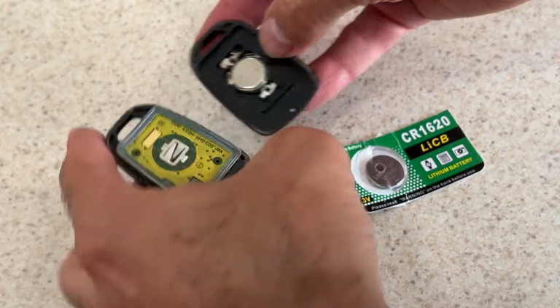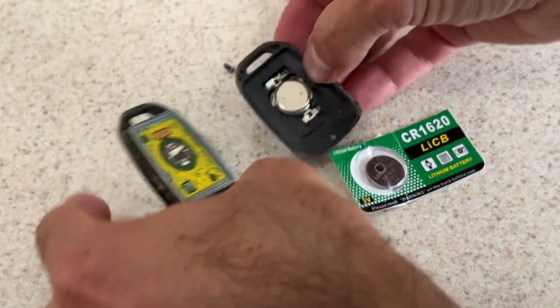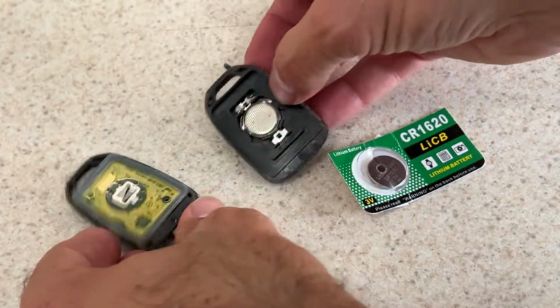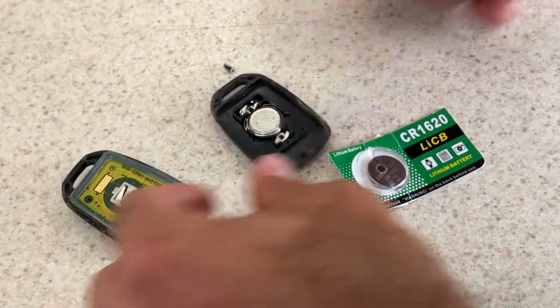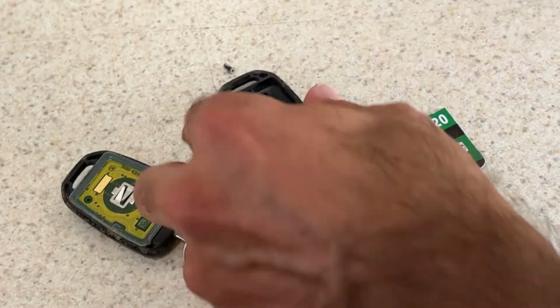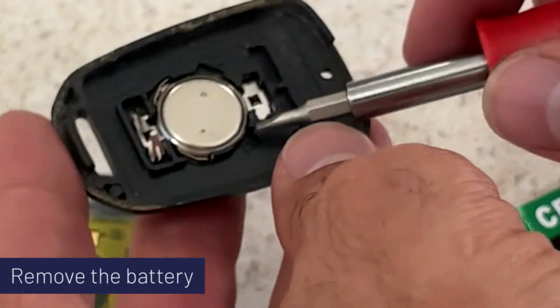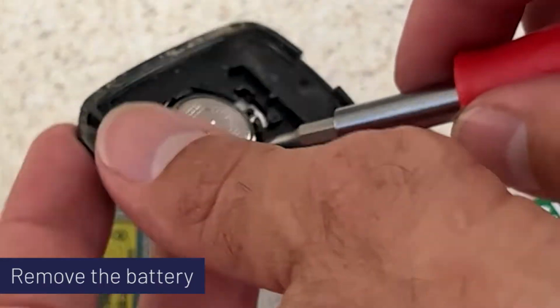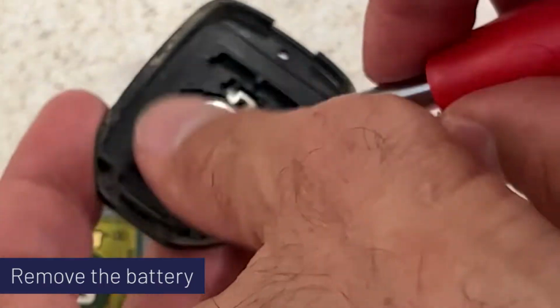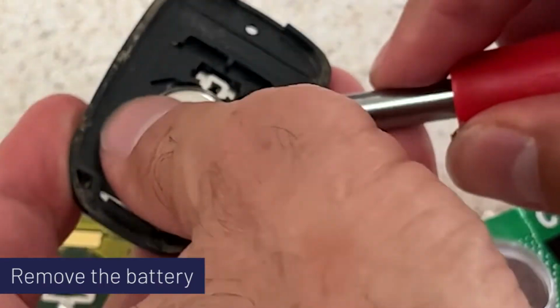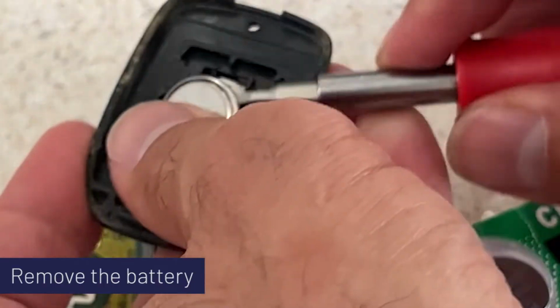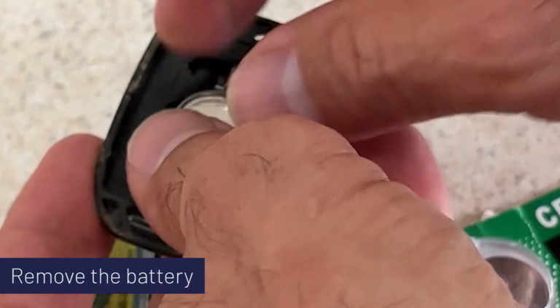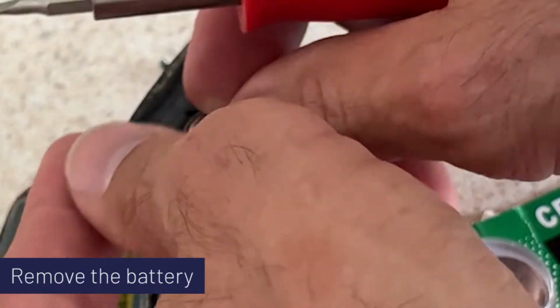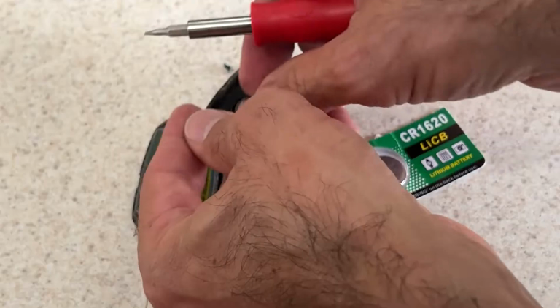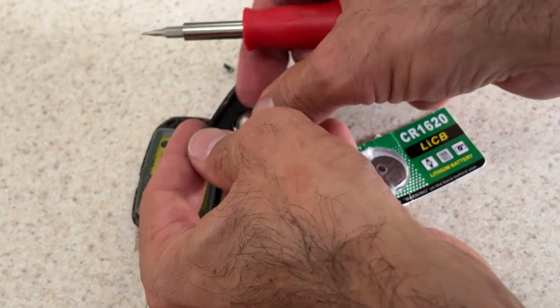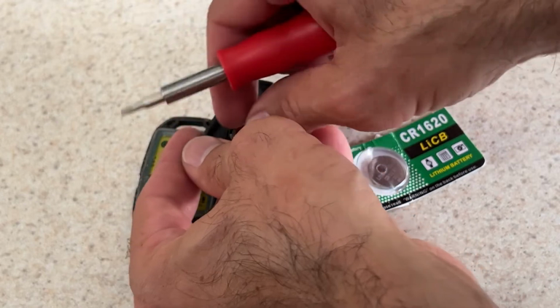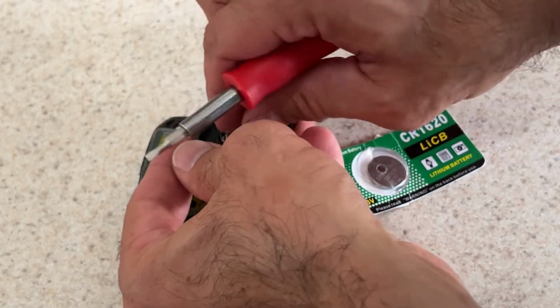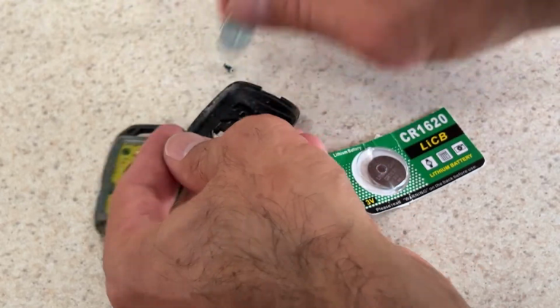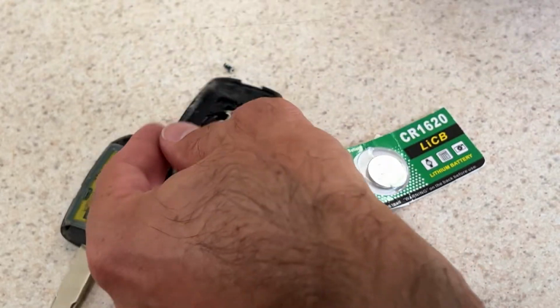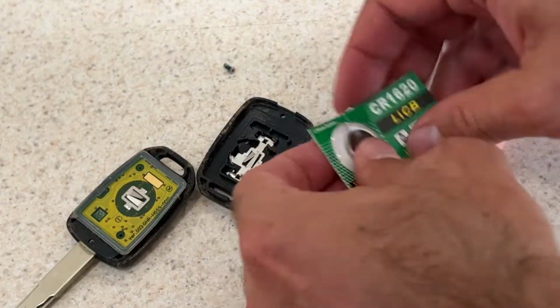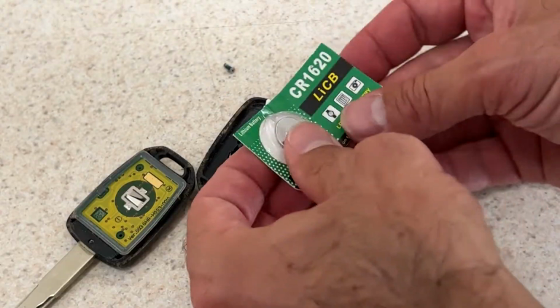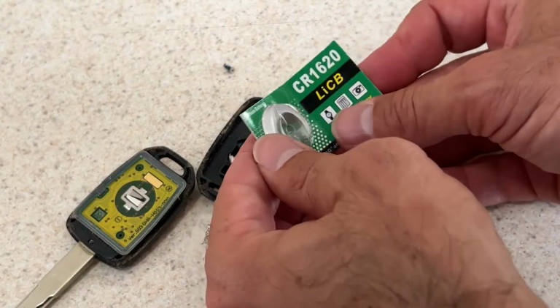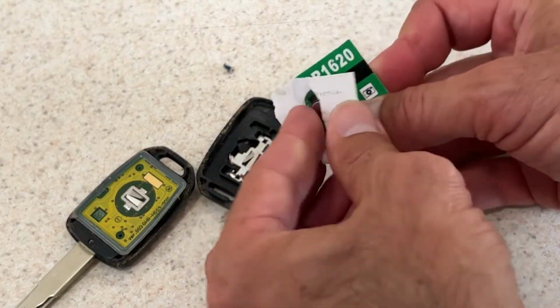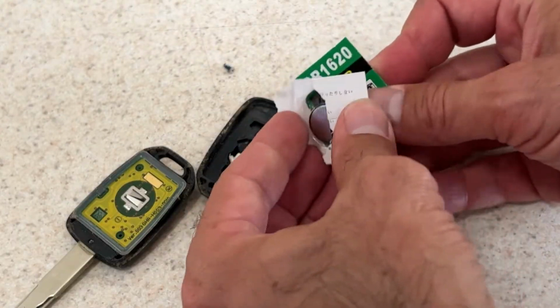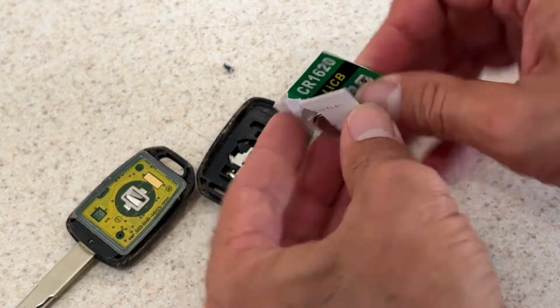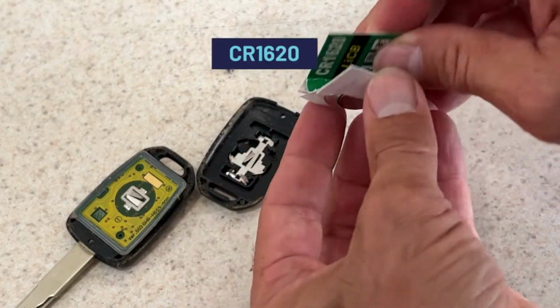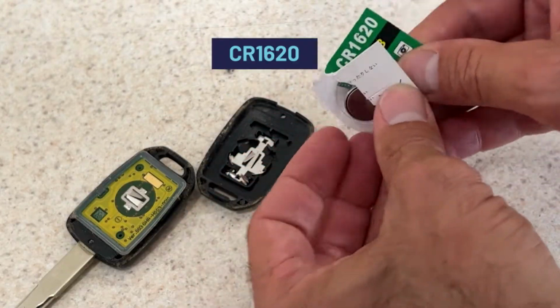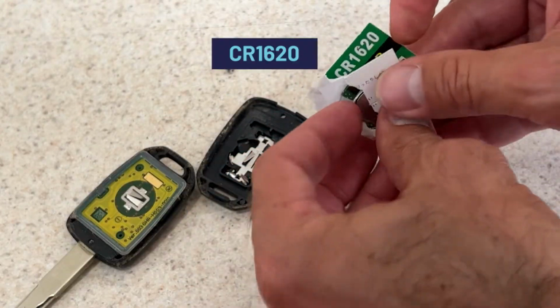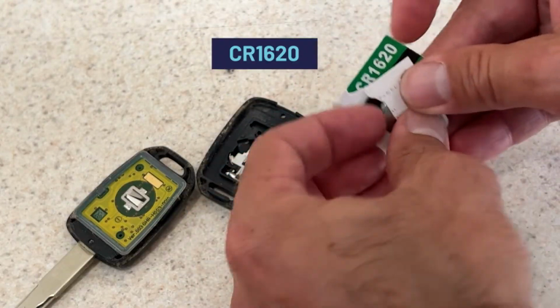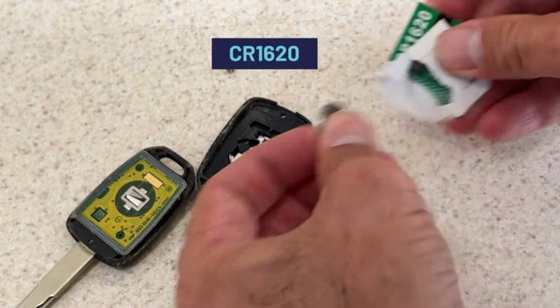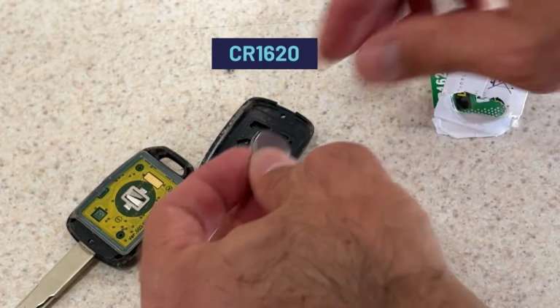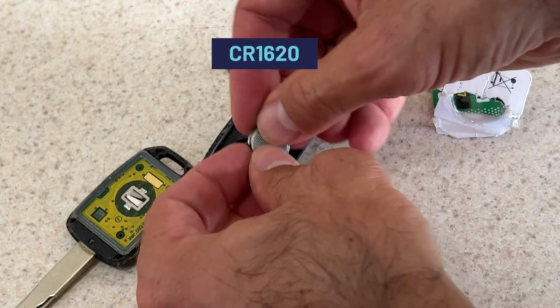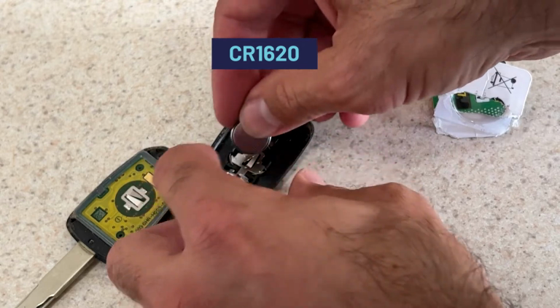With the case open, pop out the old battery. Notice the plus side goes down. If you snap a photo, it tells you what battery's needed. It's 1620 for this one.